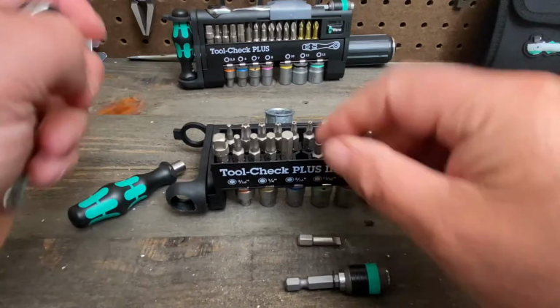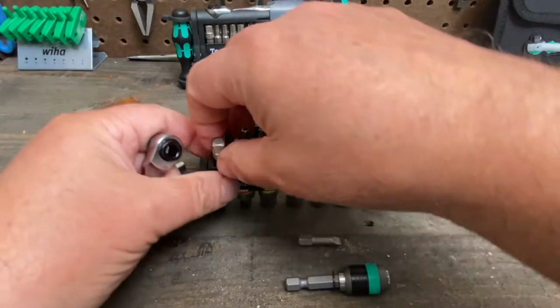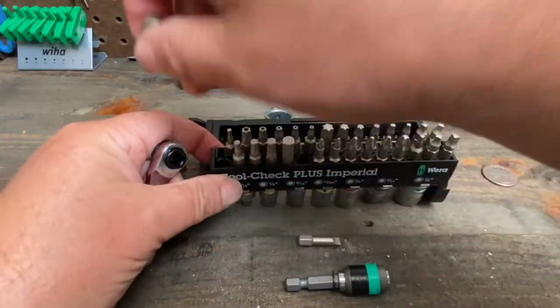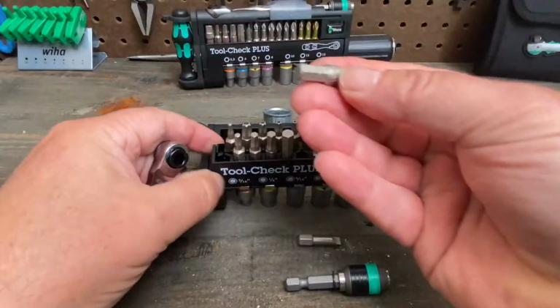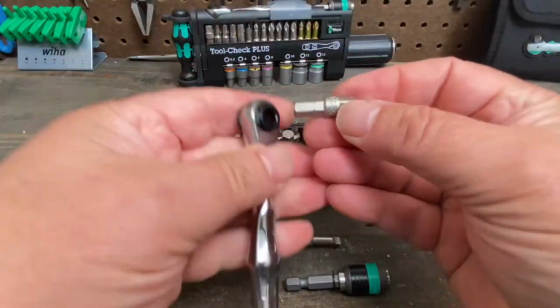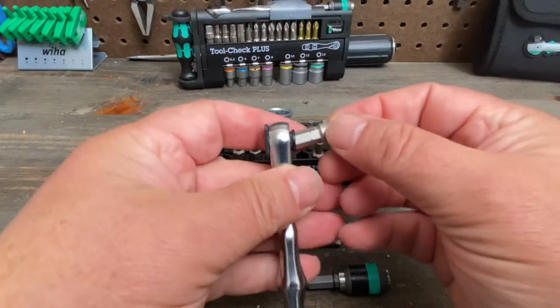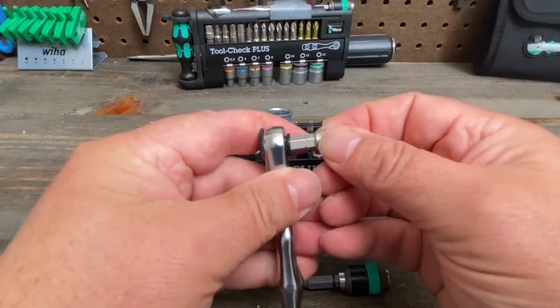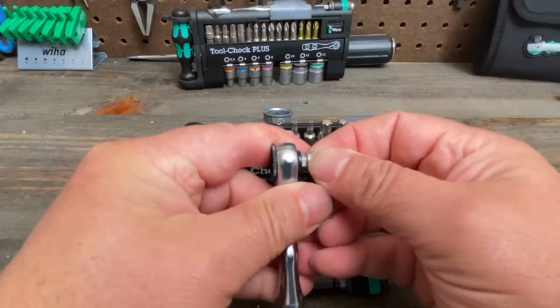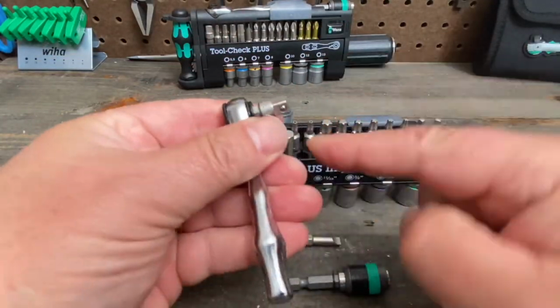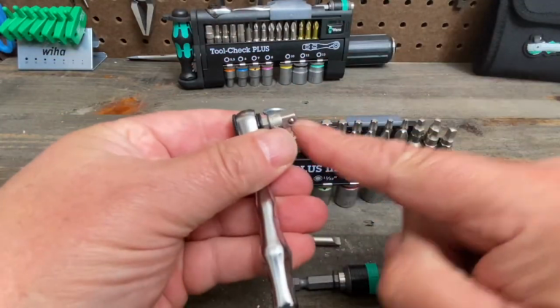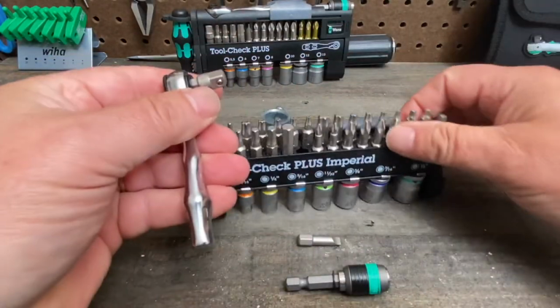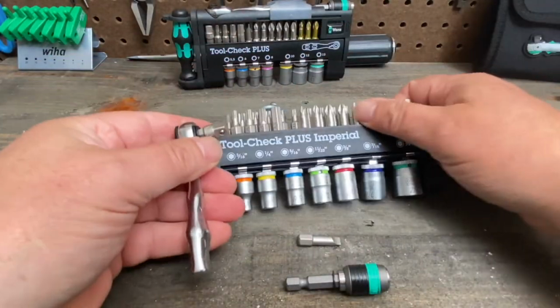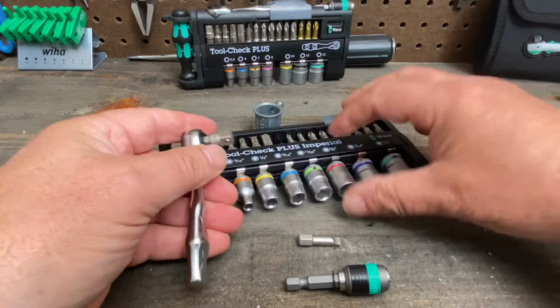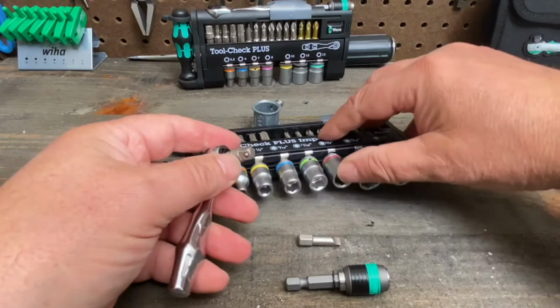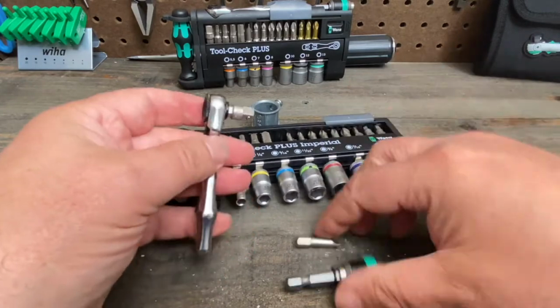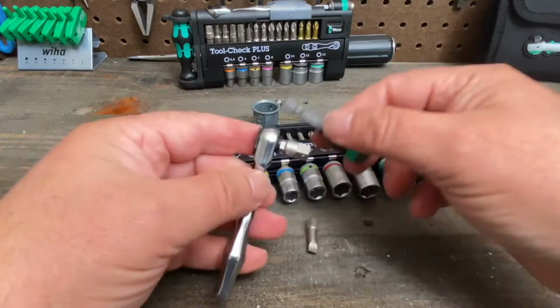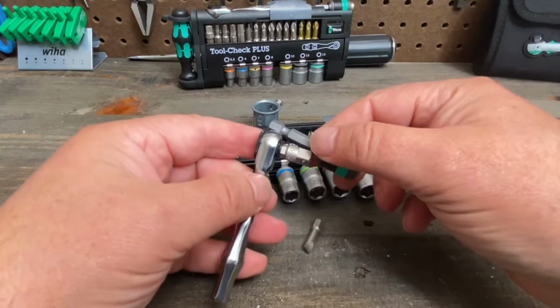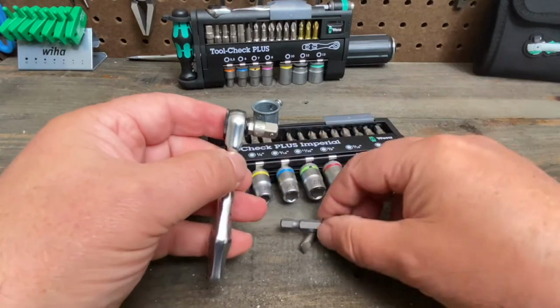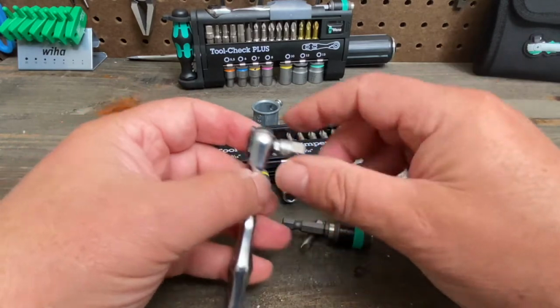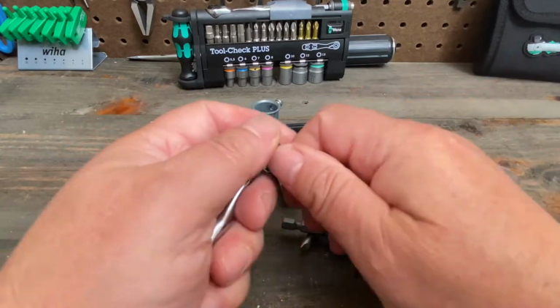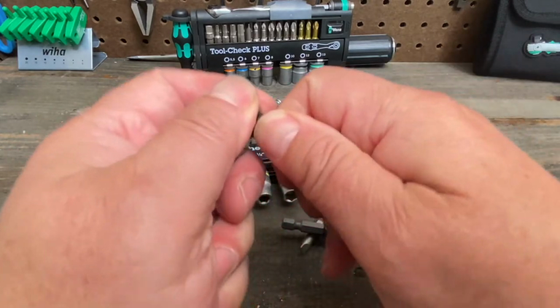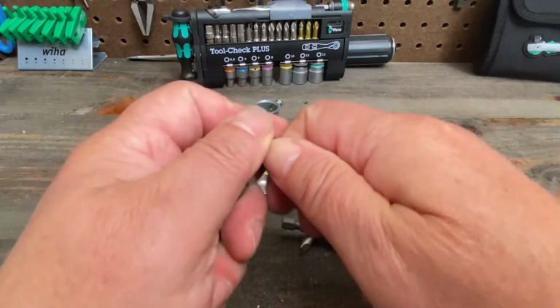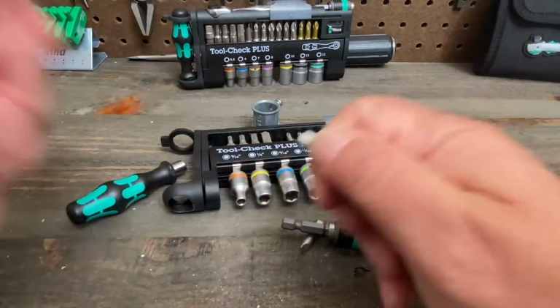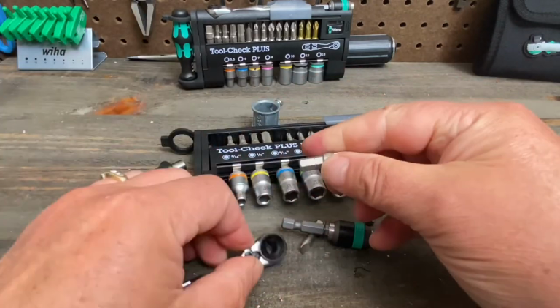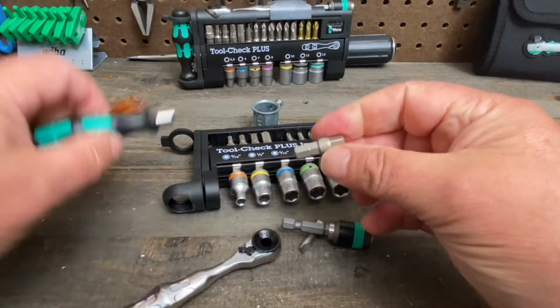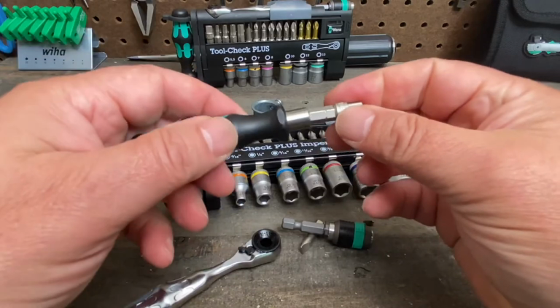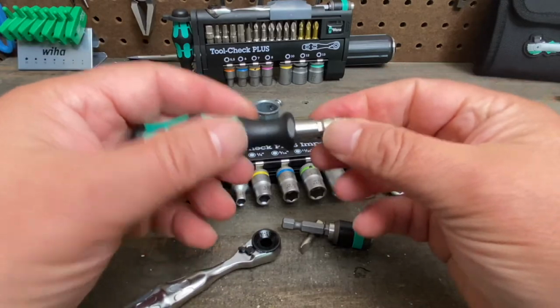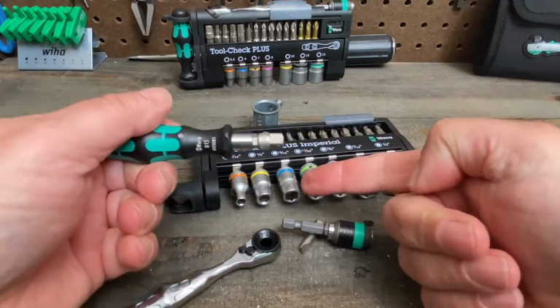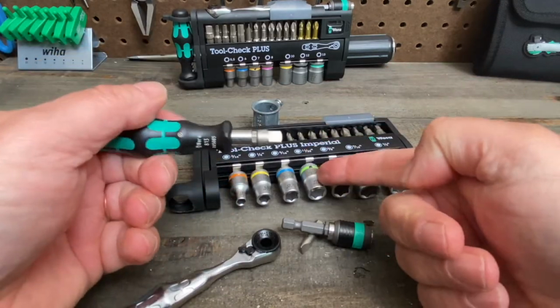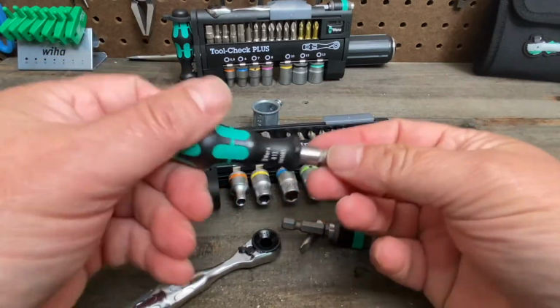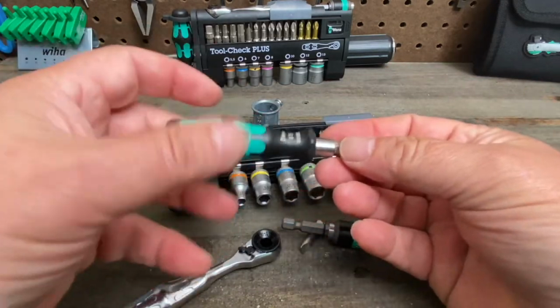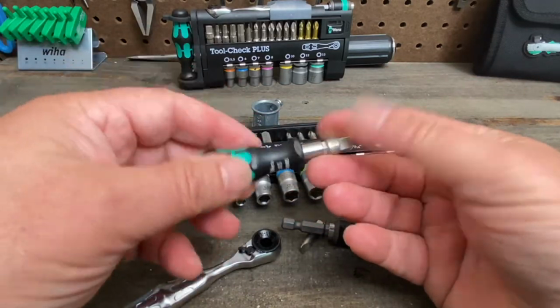There's also a bit adapter — when this goes in, it makes it a quarter inch drive. You can use that with the quick disconnect, or put it in the screwdriver handle and use it as a nut driver.